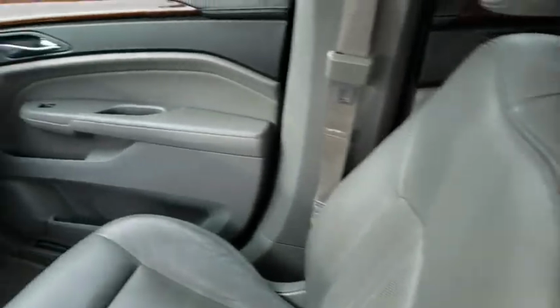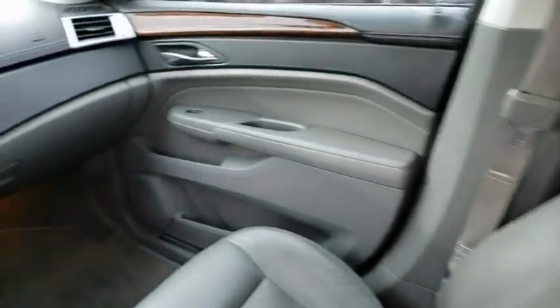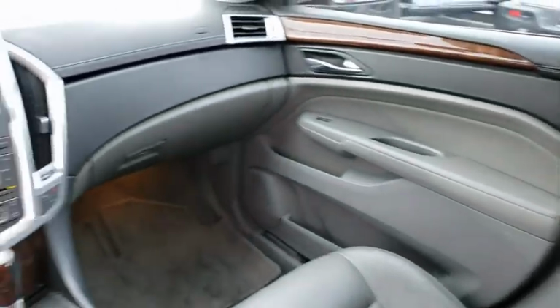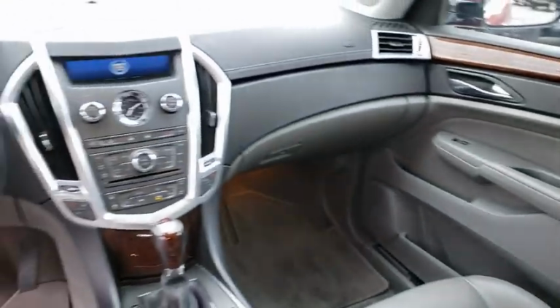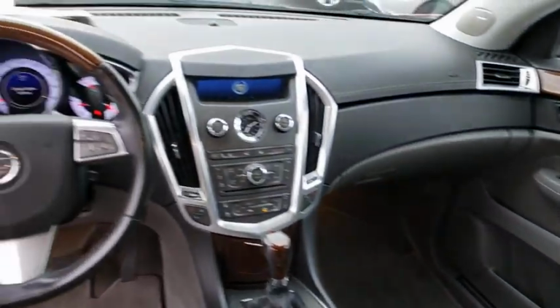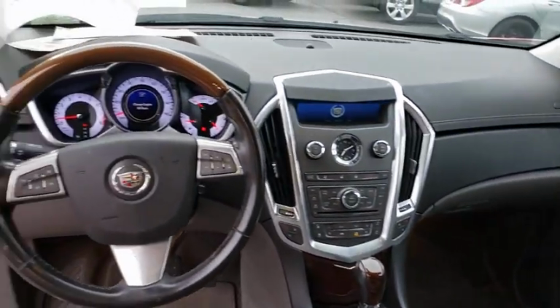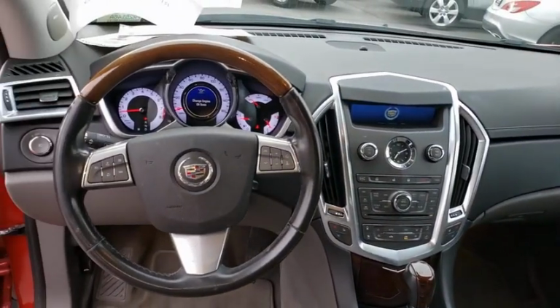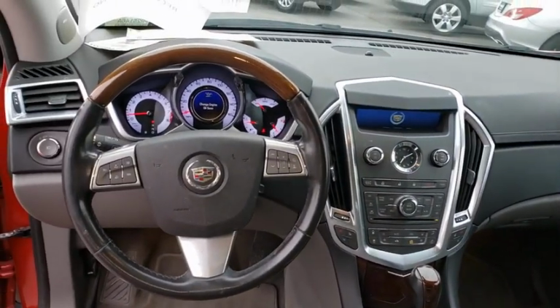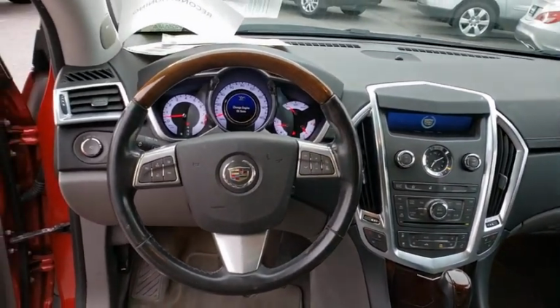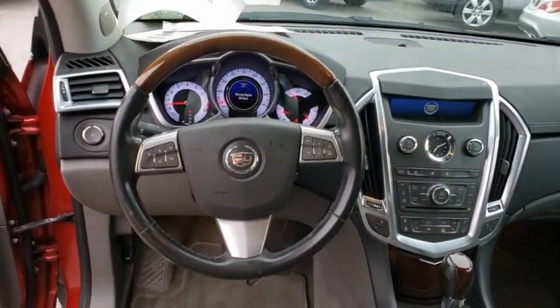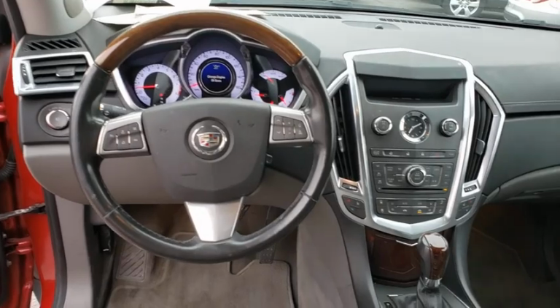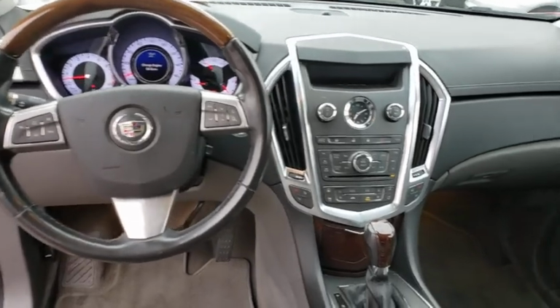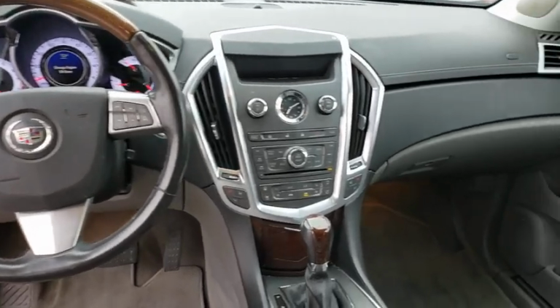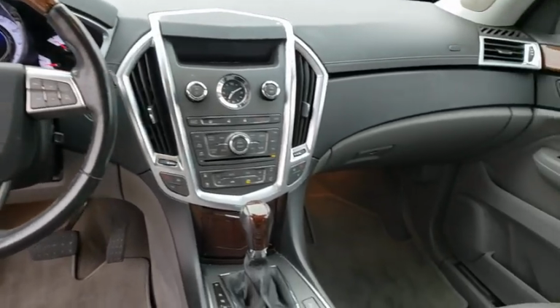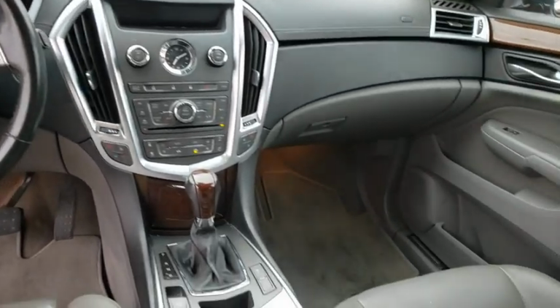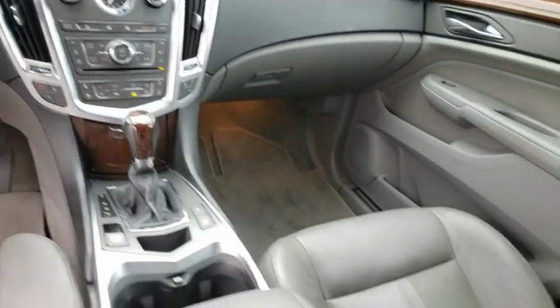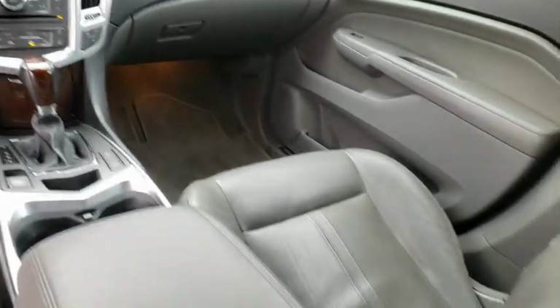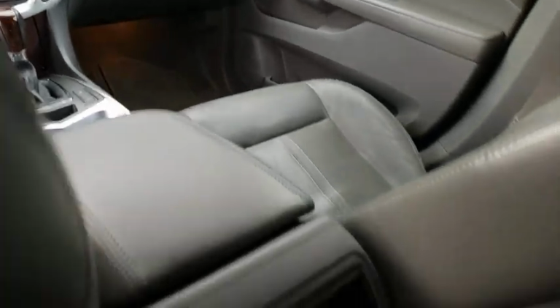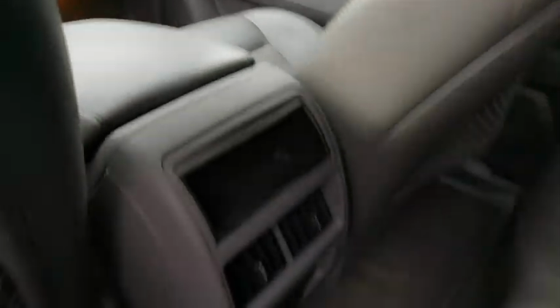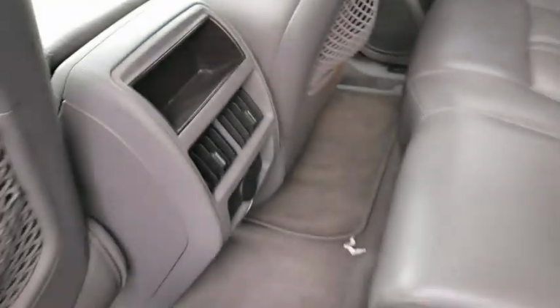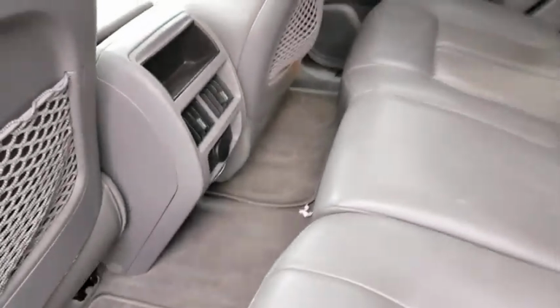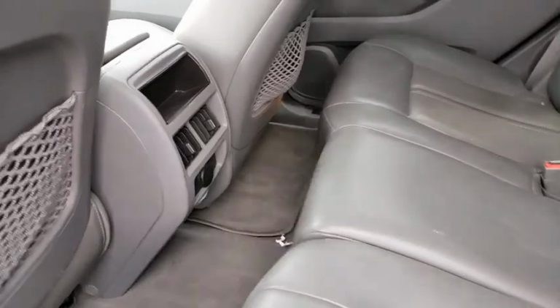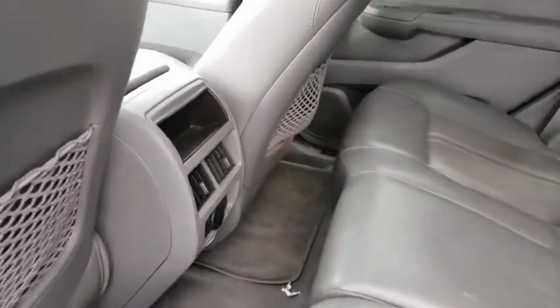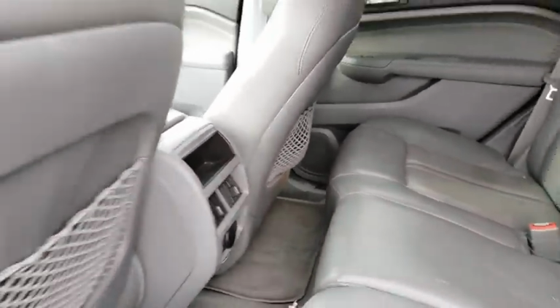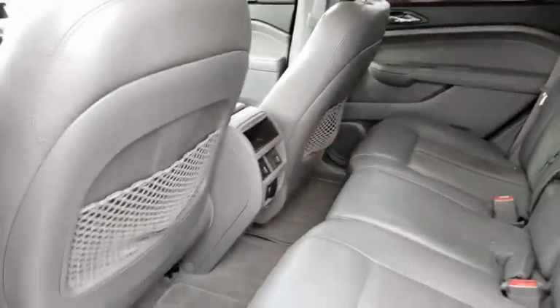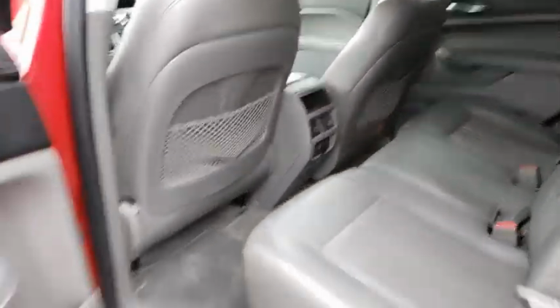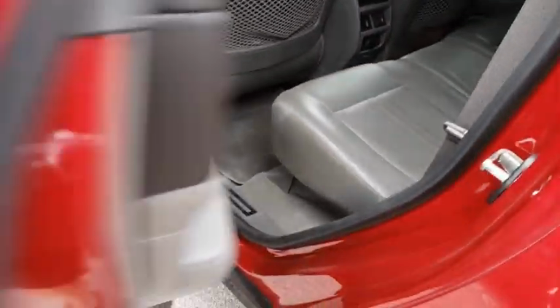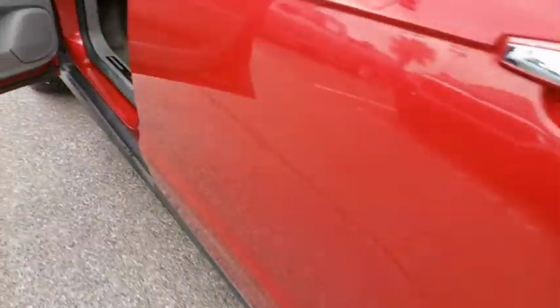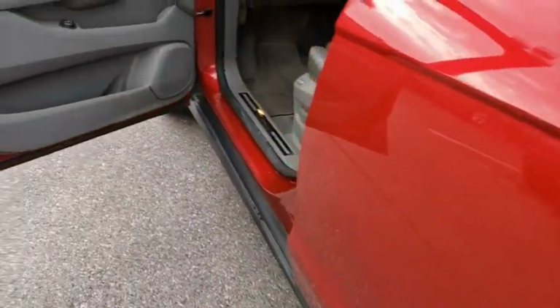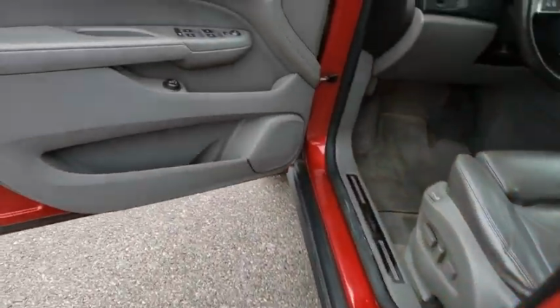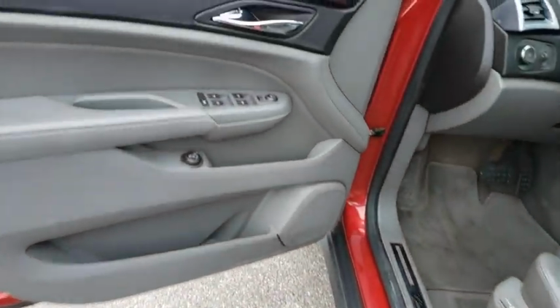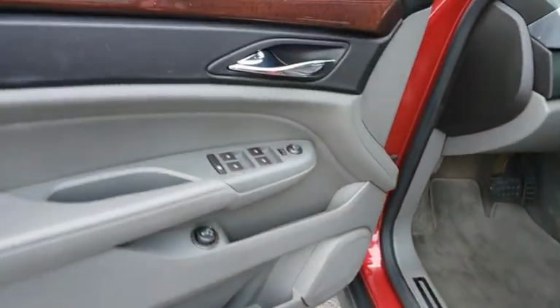Universal garage door opener, heated front seats, fog lights, CD player, electronic stability control, tachometer, brake assist, leather seats, front bucket seats, driver vanity mirror, and rear-view camera.